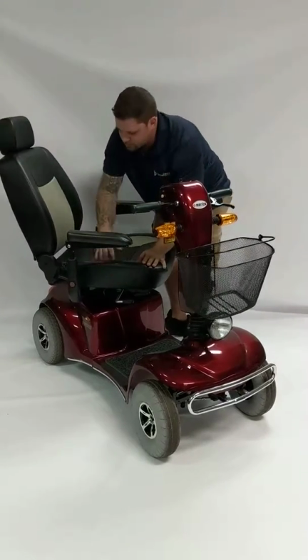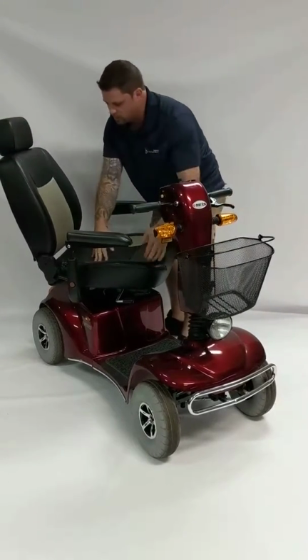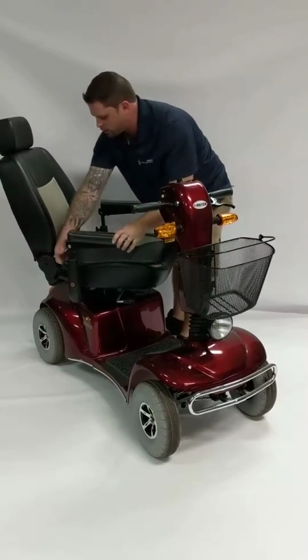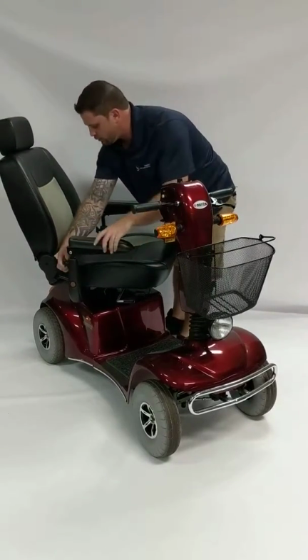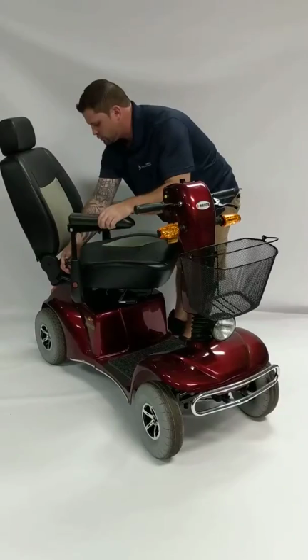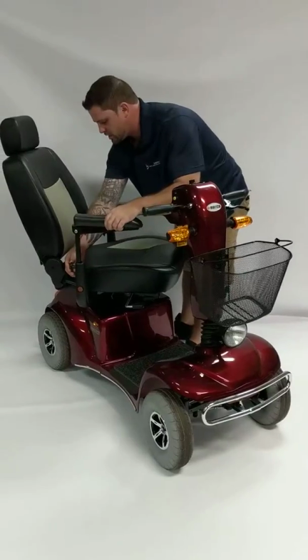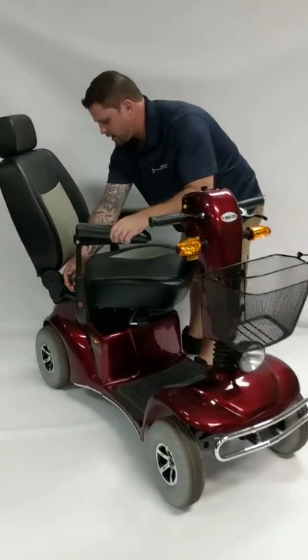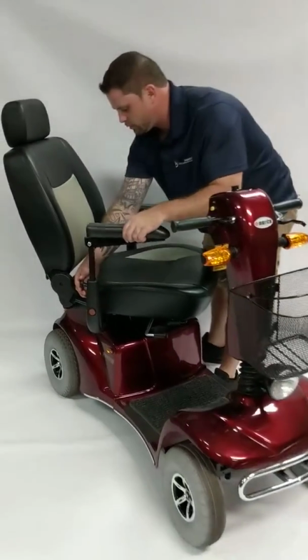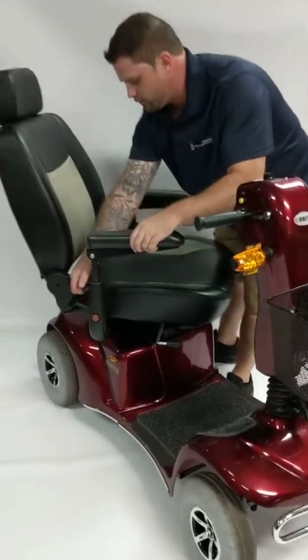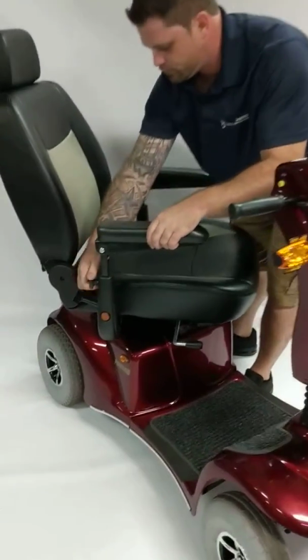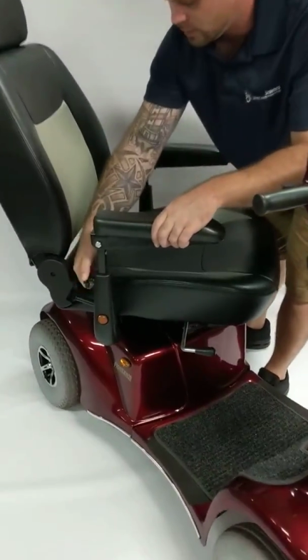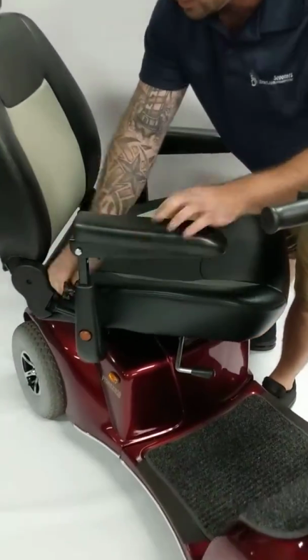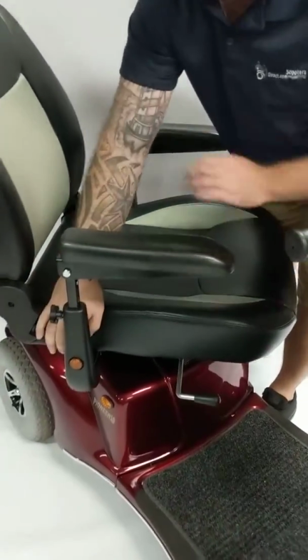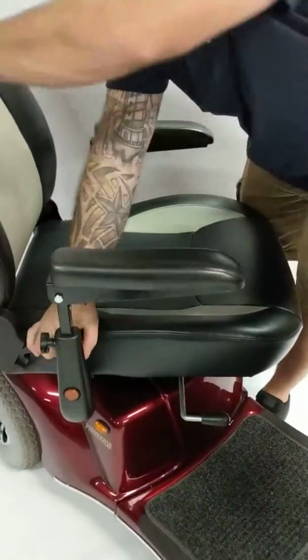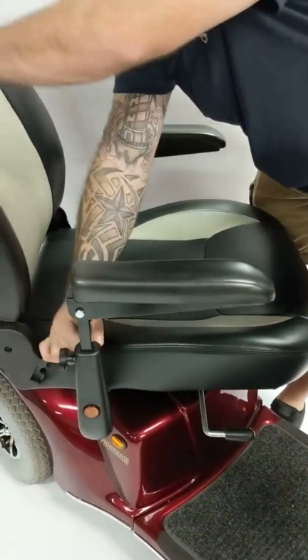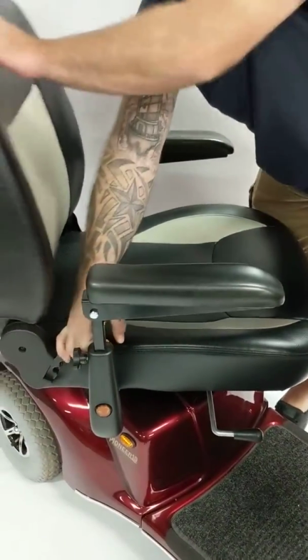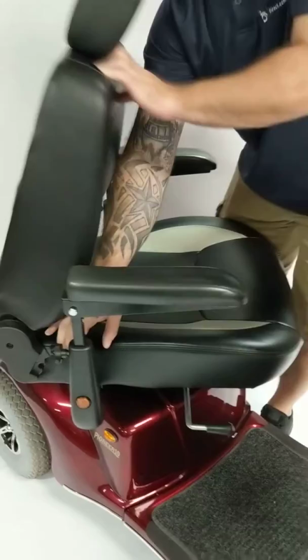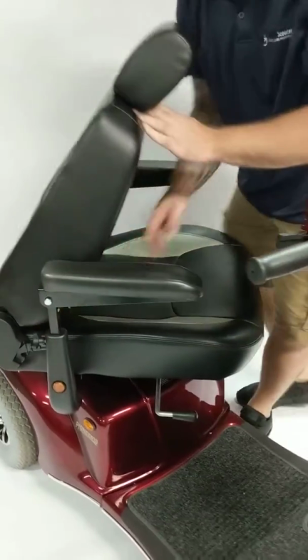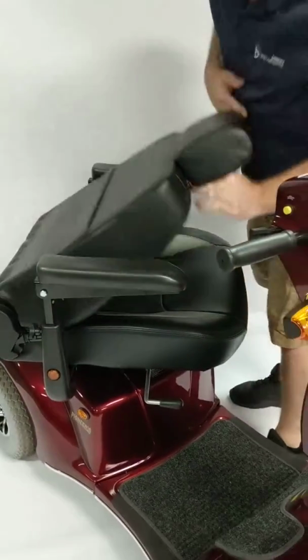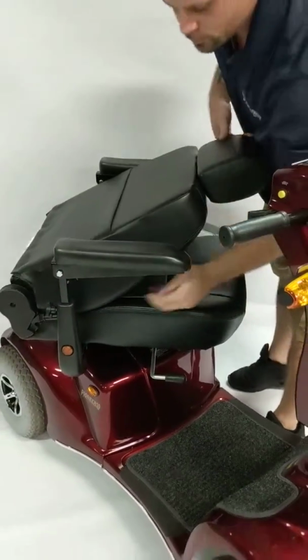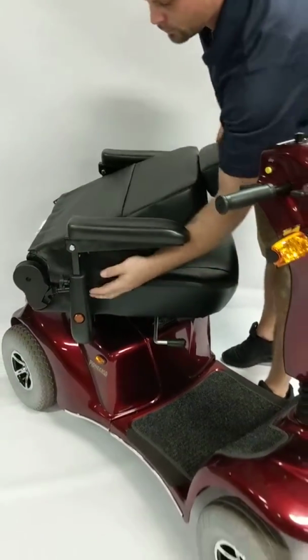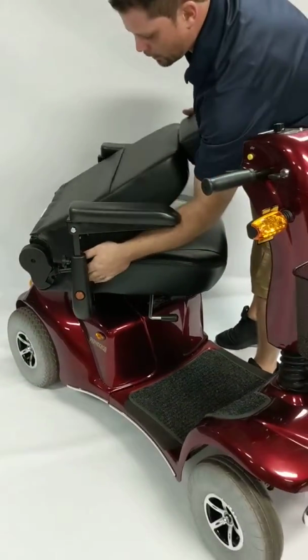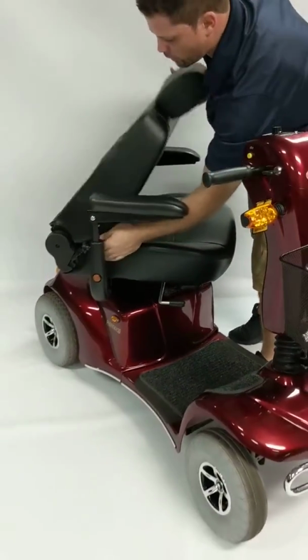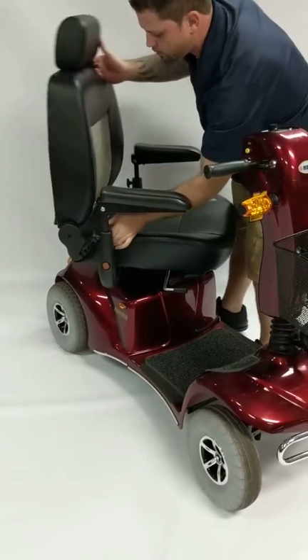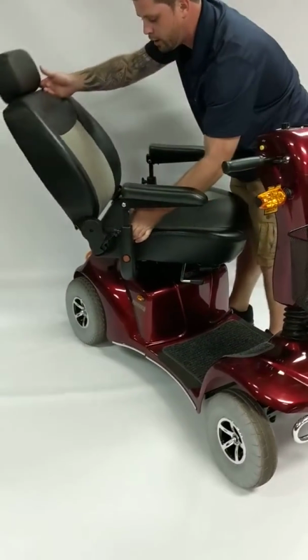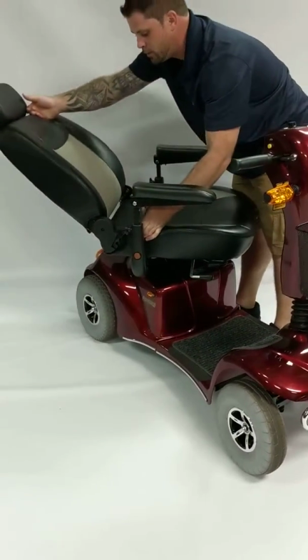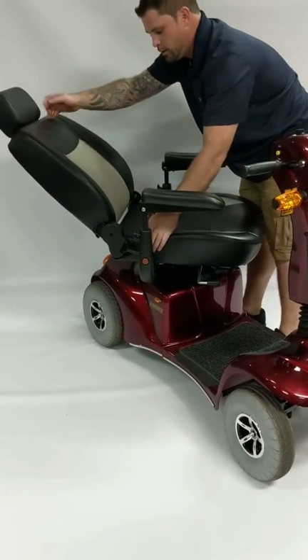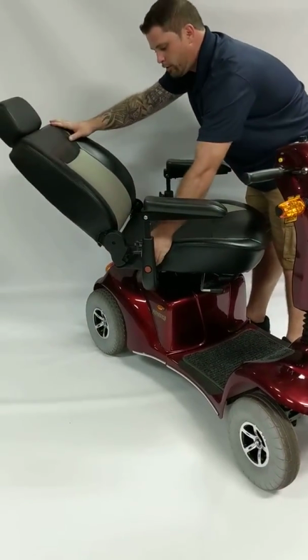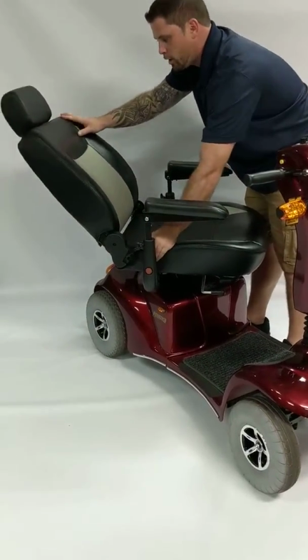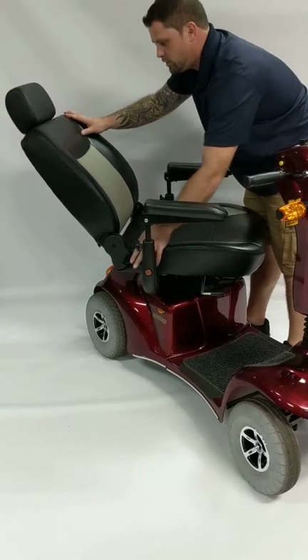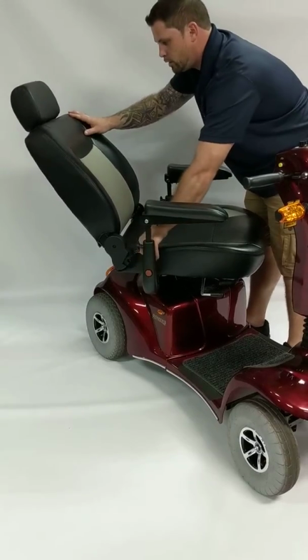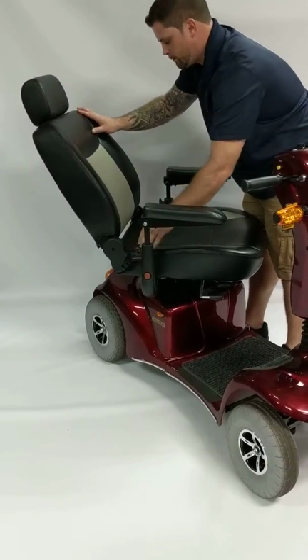To give you a better look here, you can adjust the height. You can also recline the seat. You can fold forward and you can also go back pretty far, wherever you want and in between.